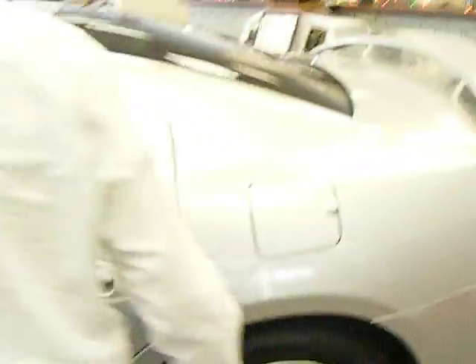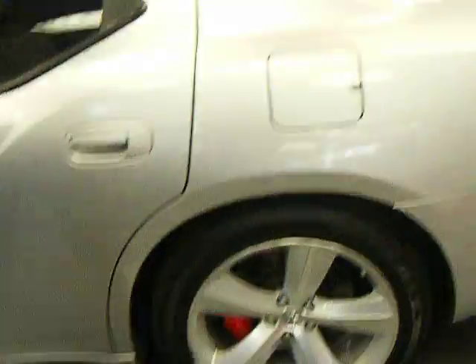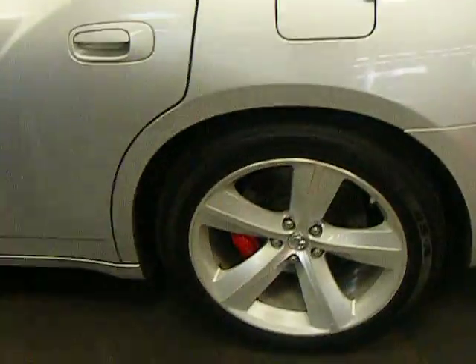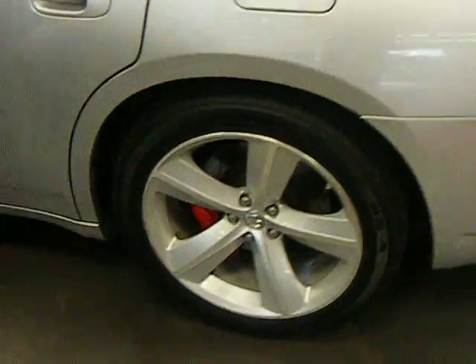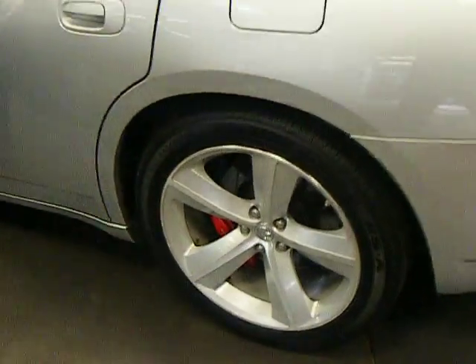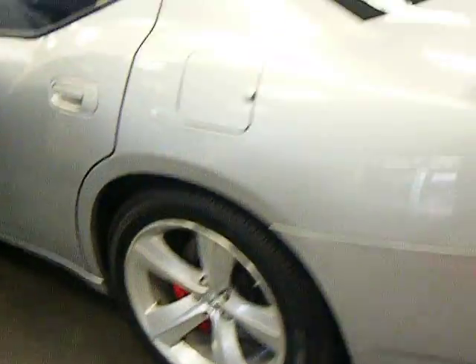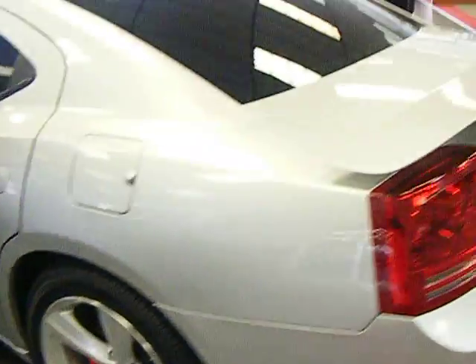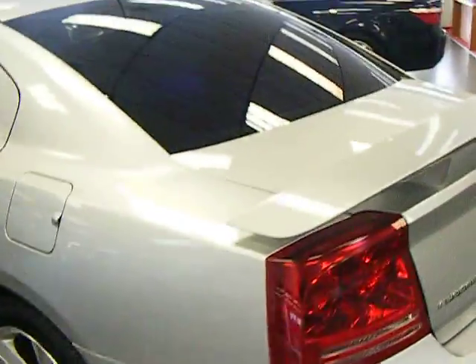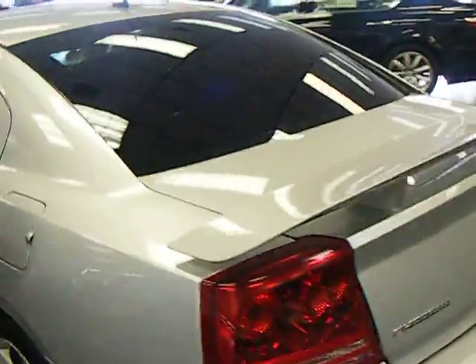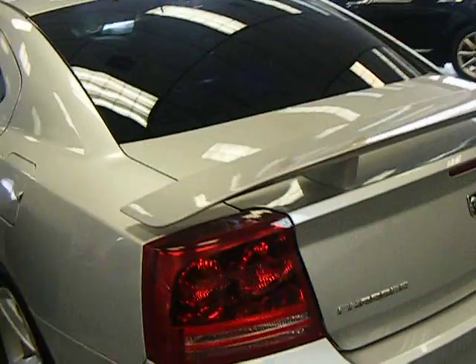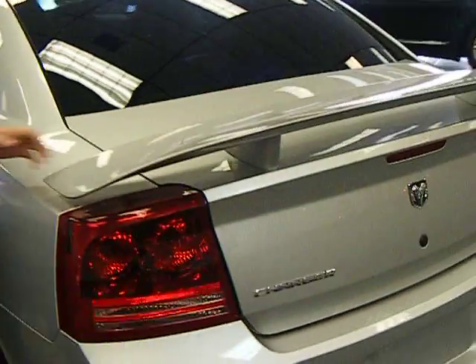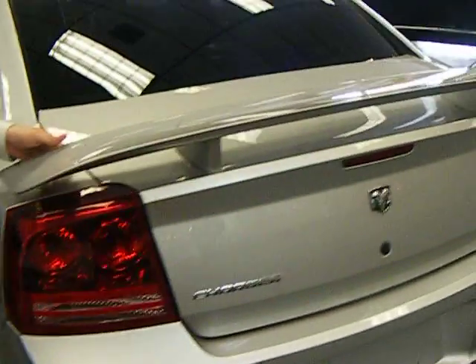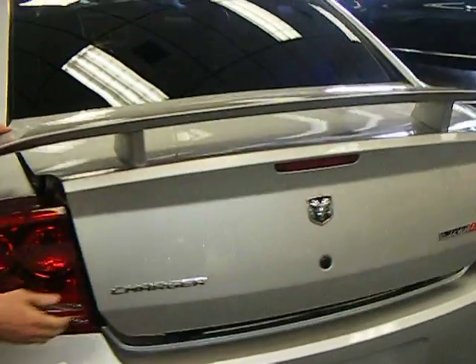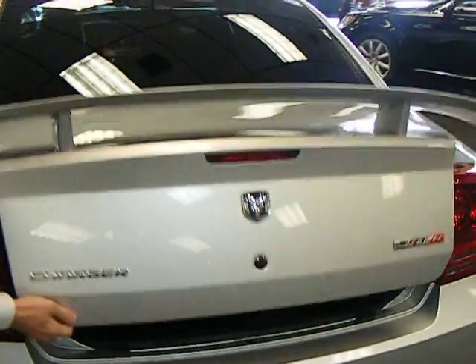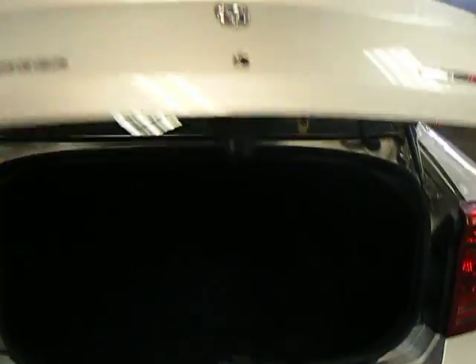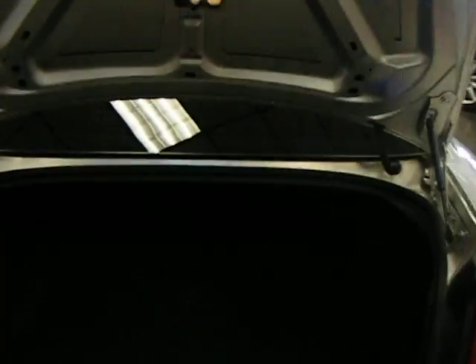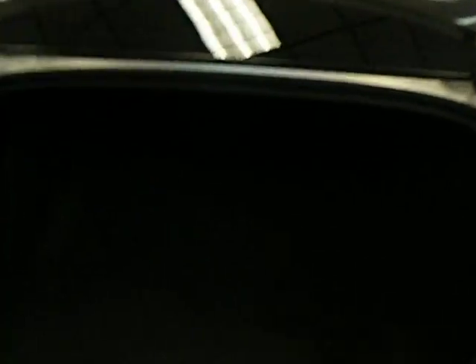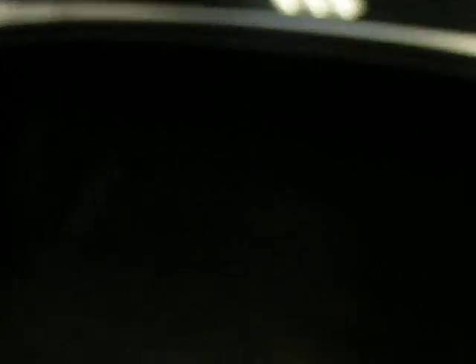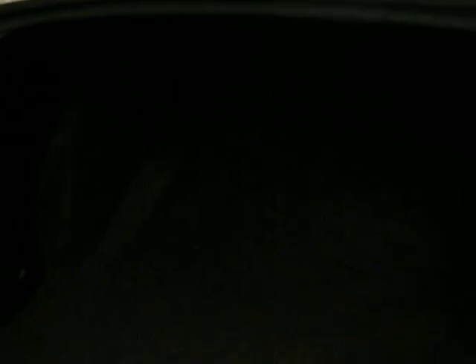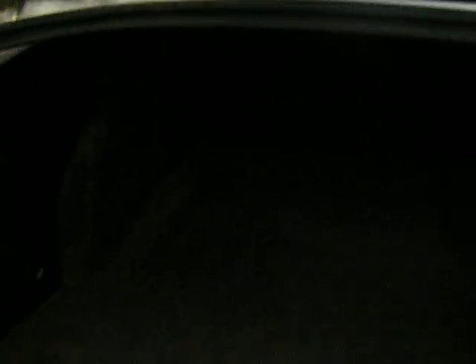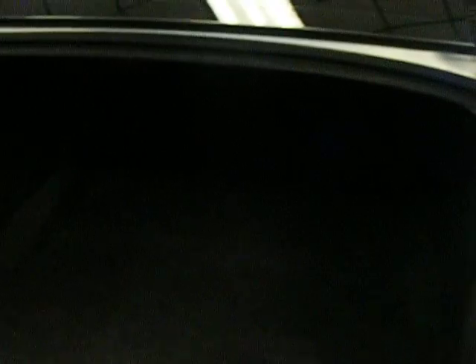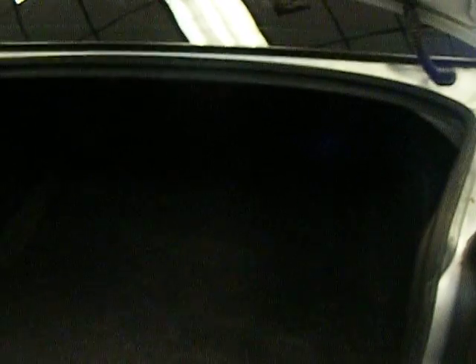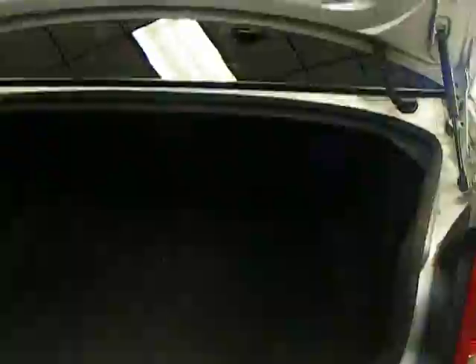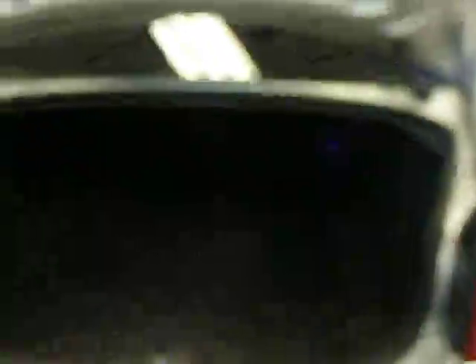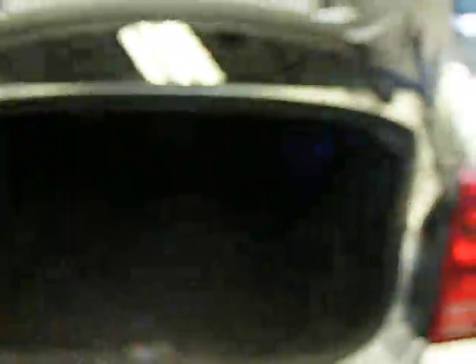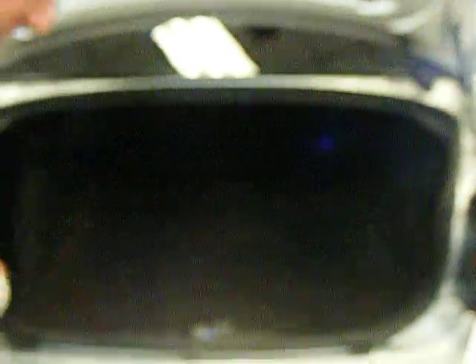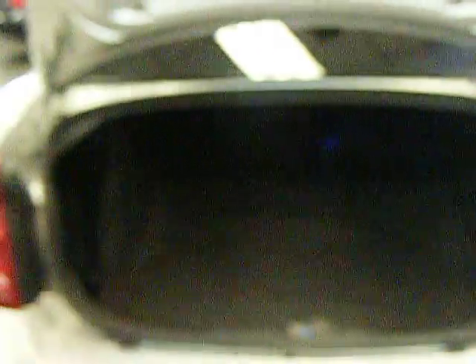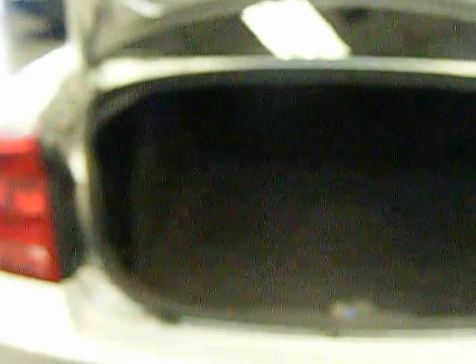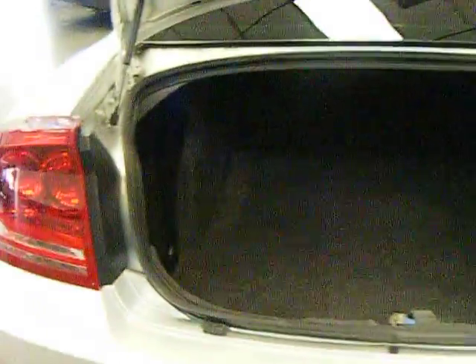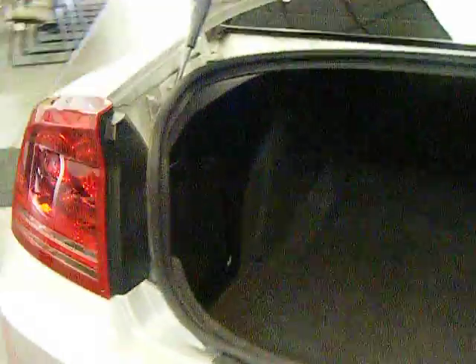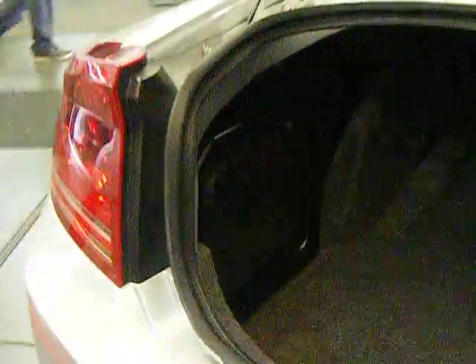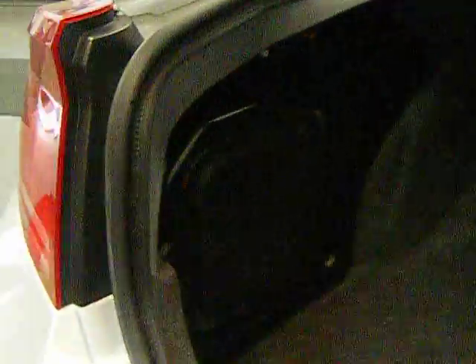Nice spoiler on the rear. Plenty of room in the trunk here — plenty of room to fit your golf bags. You got a built-in subwoofer there. Nice sound system as well.